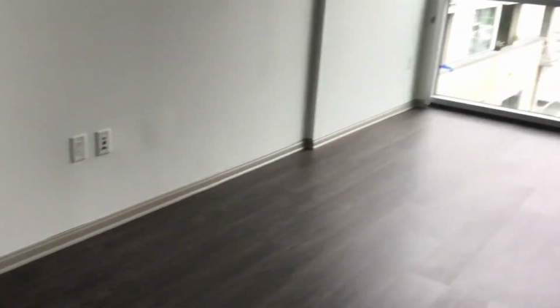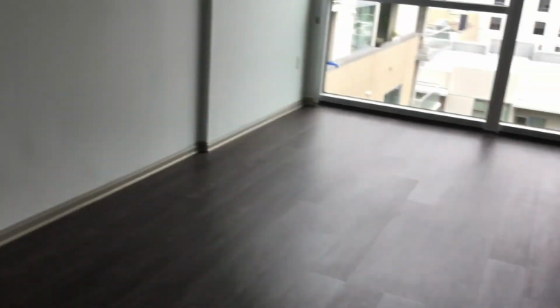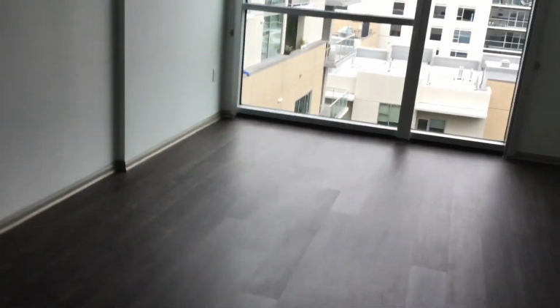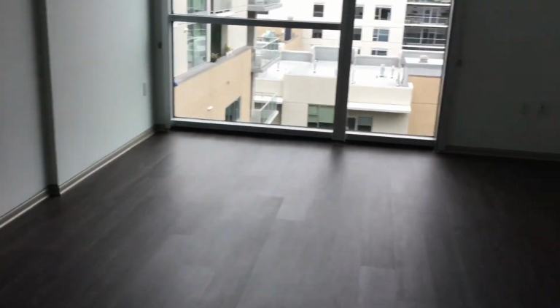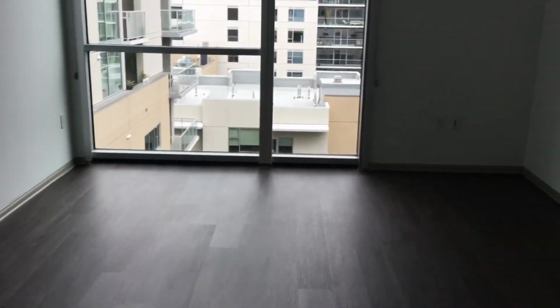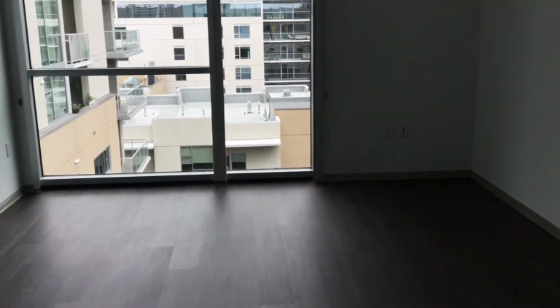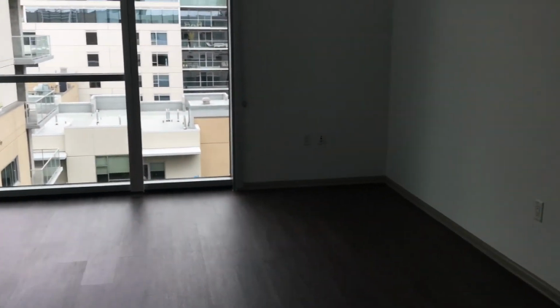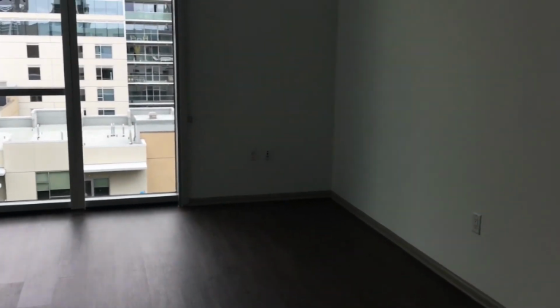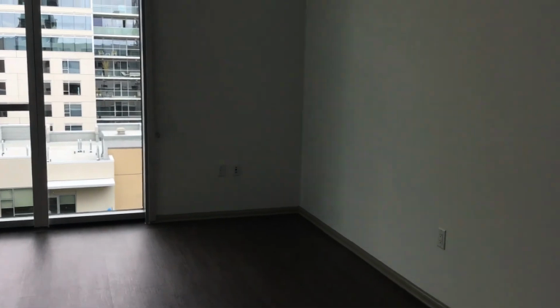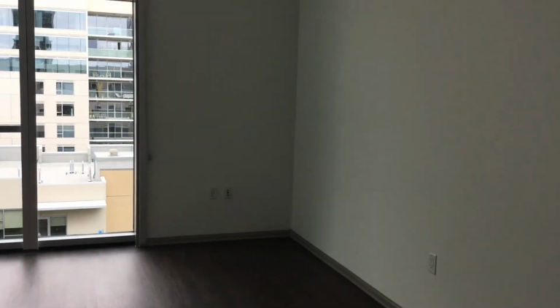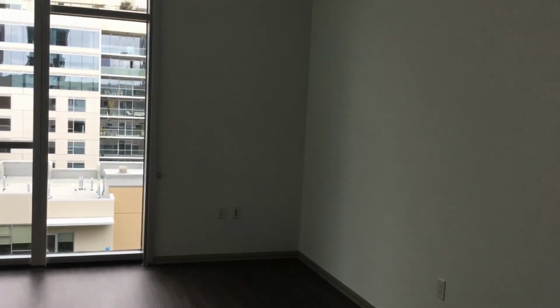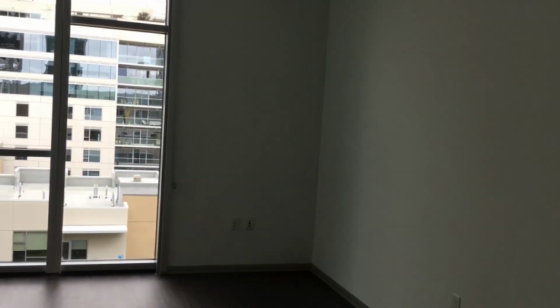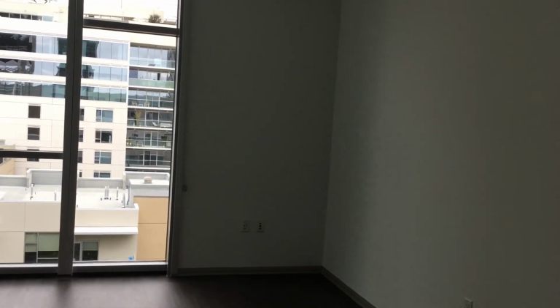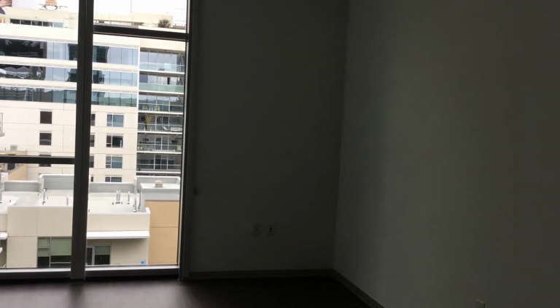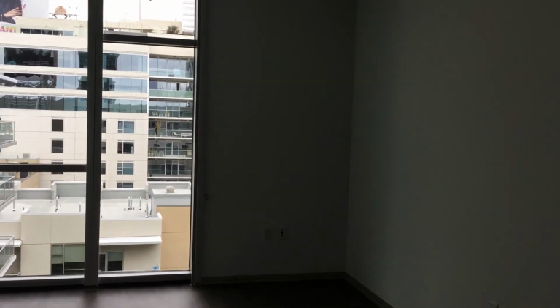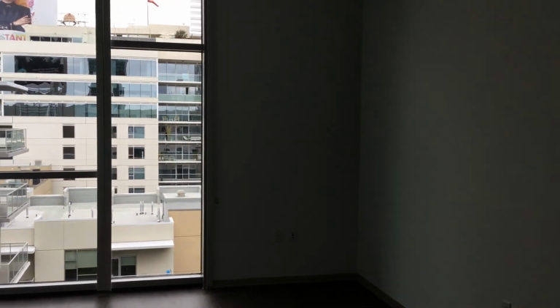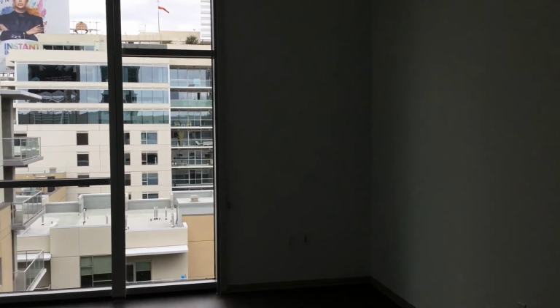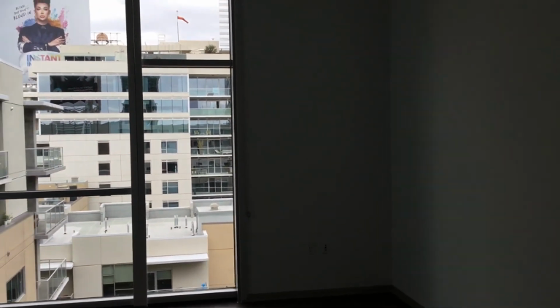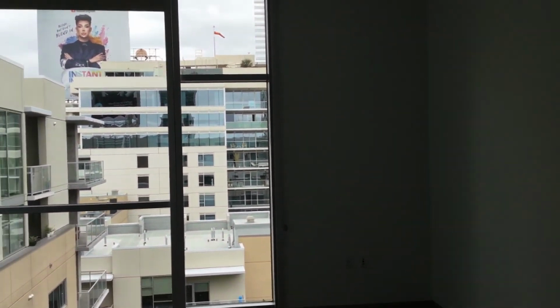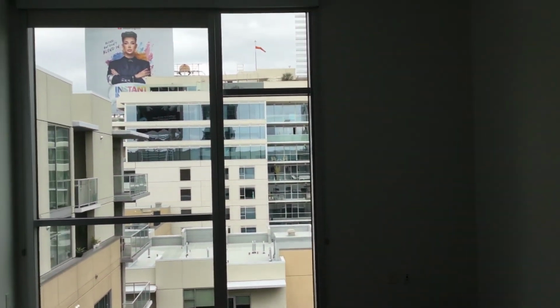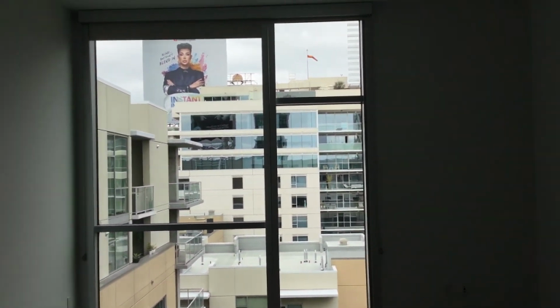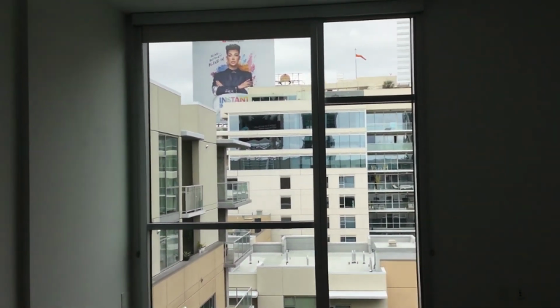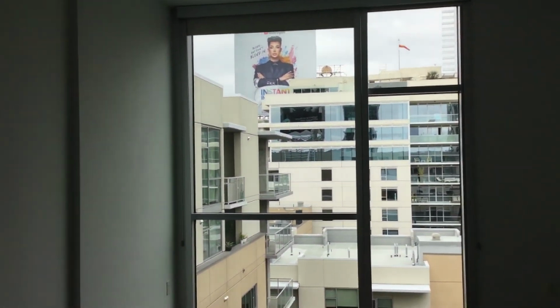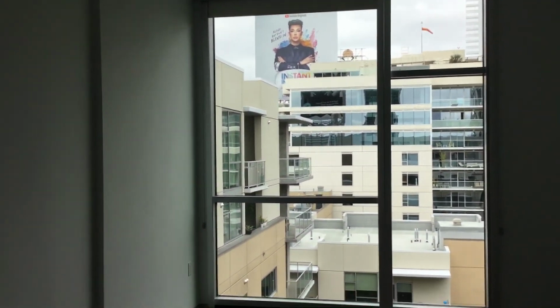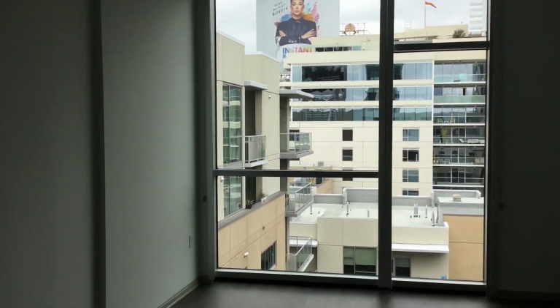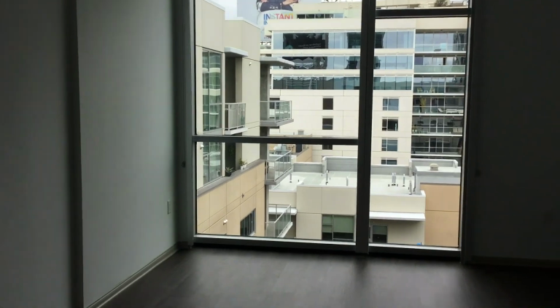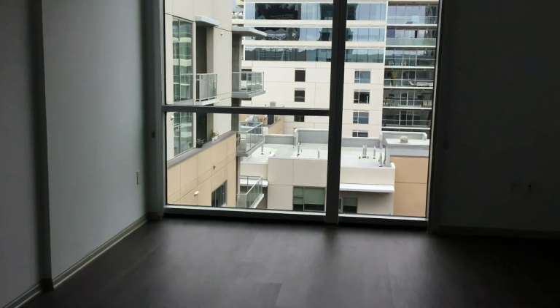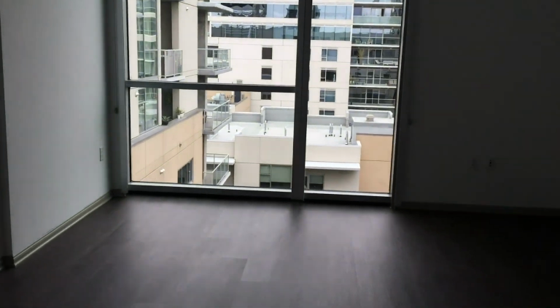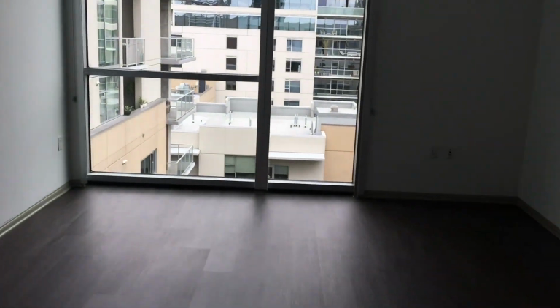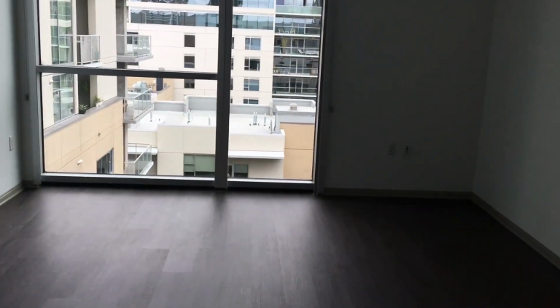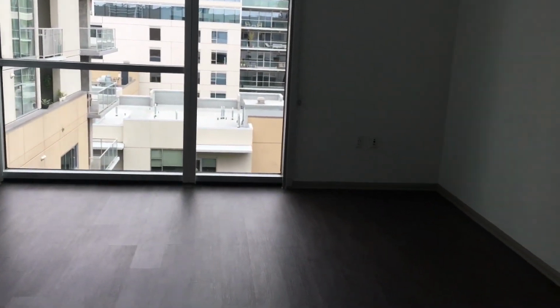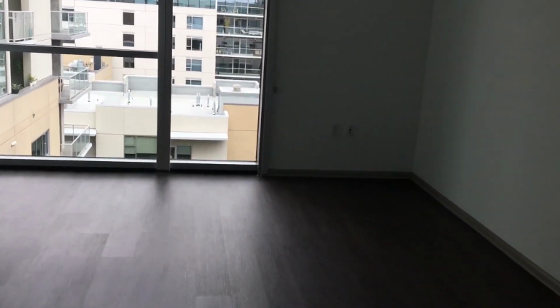And this is unit 1136, 1933 square feet, here at 1600 Vine — a two-bedroom townhome.